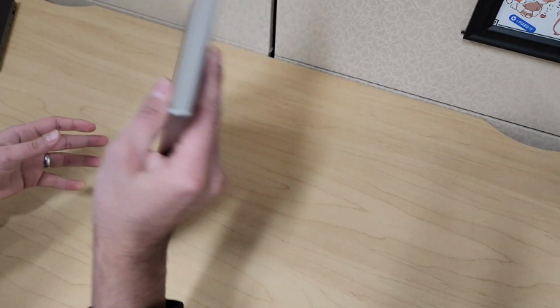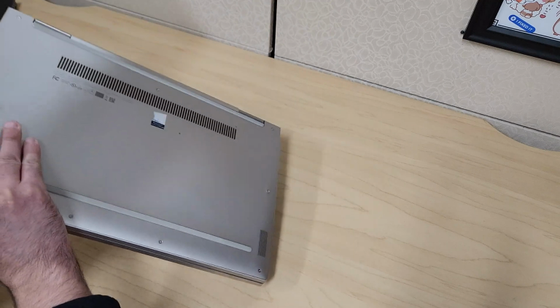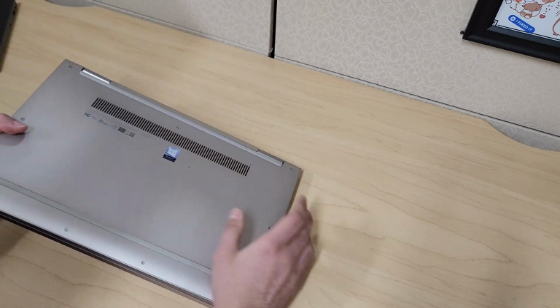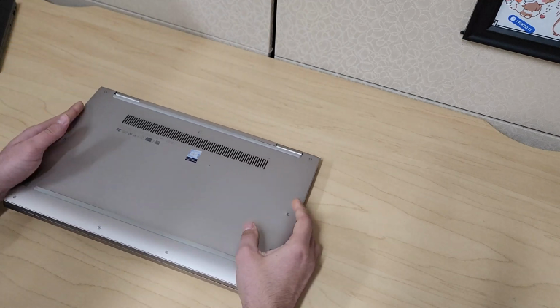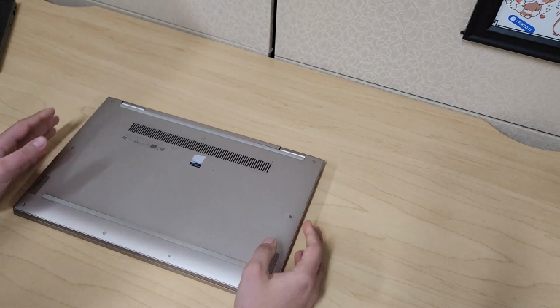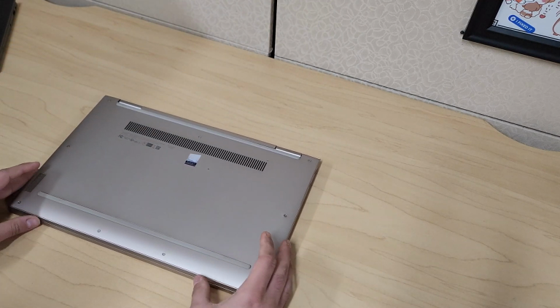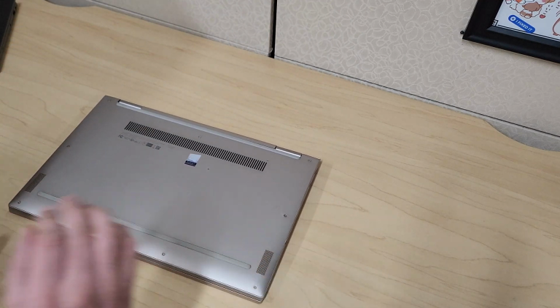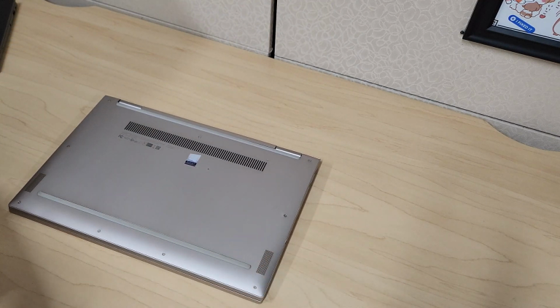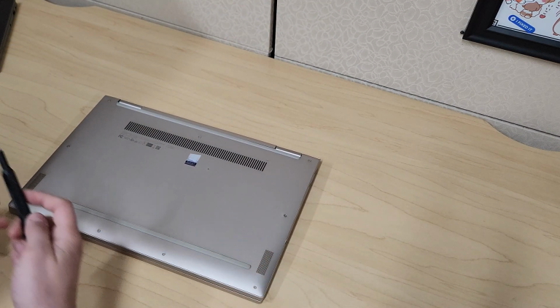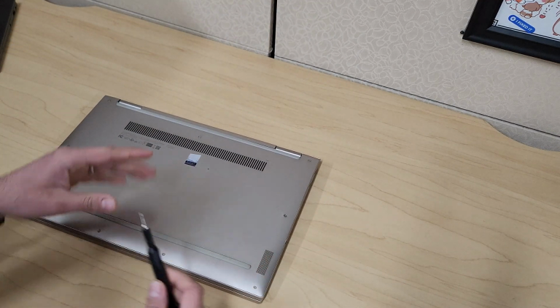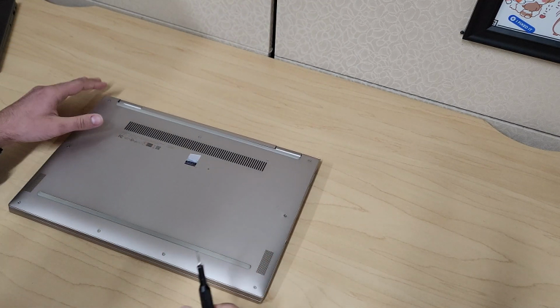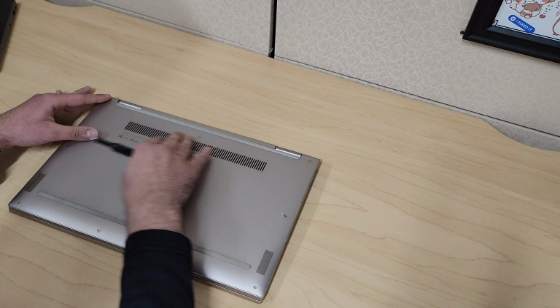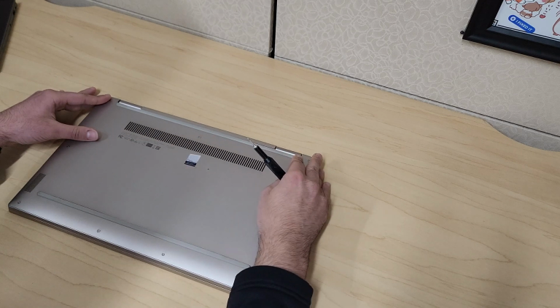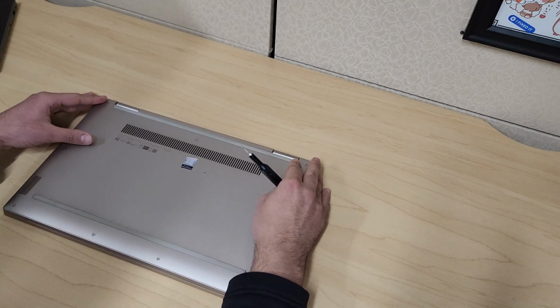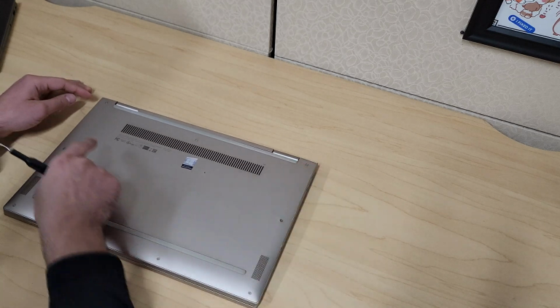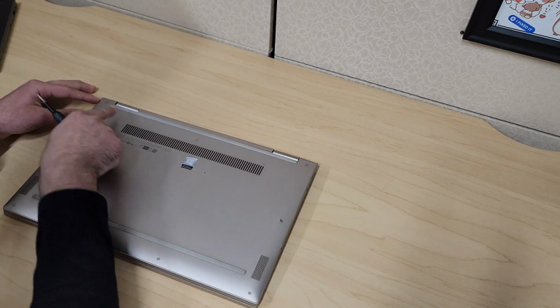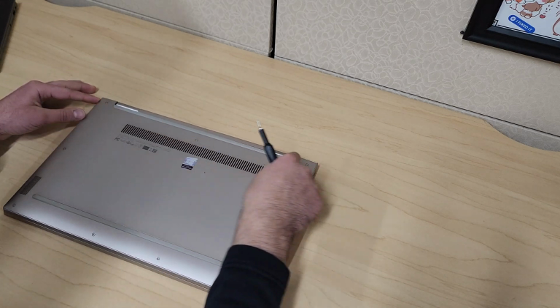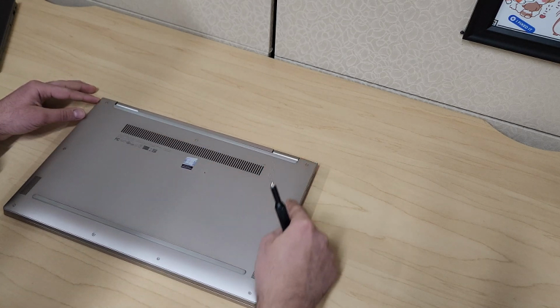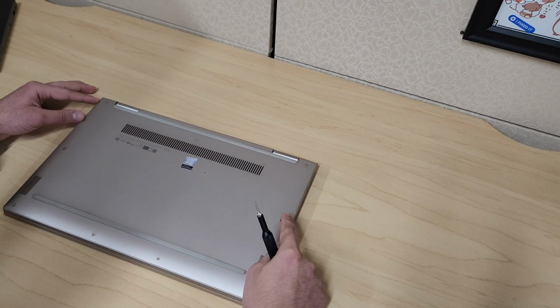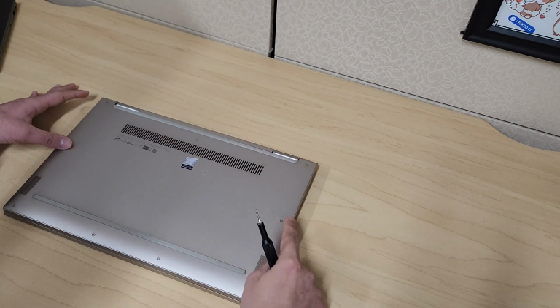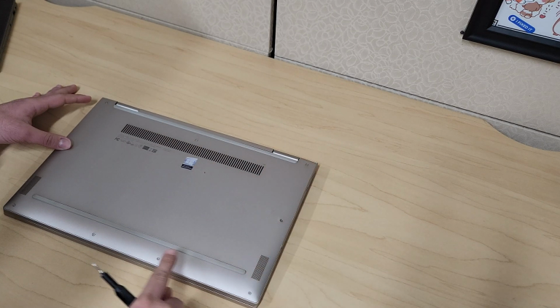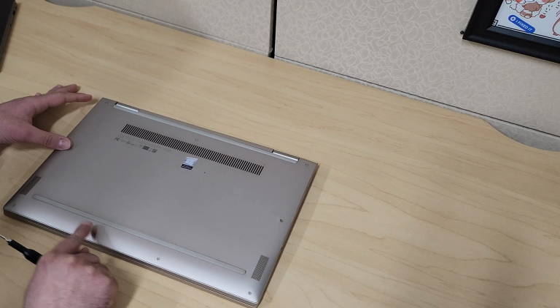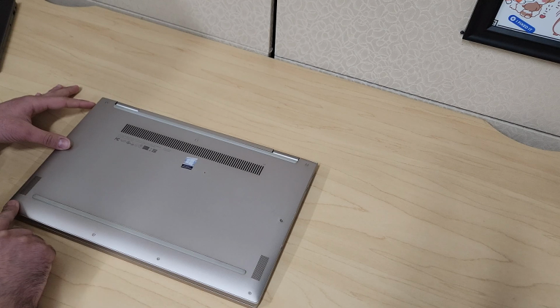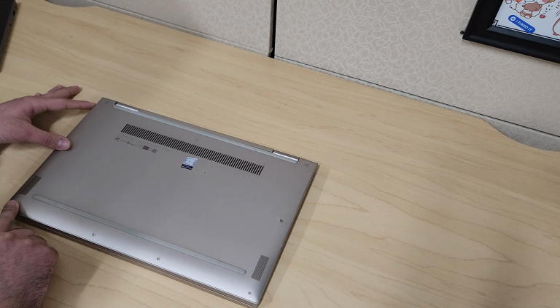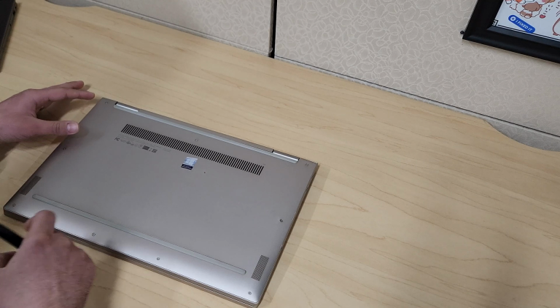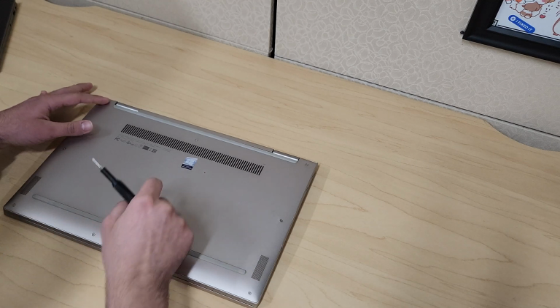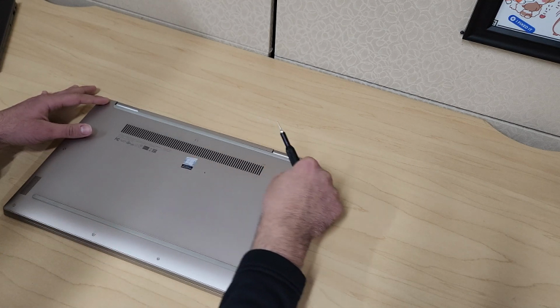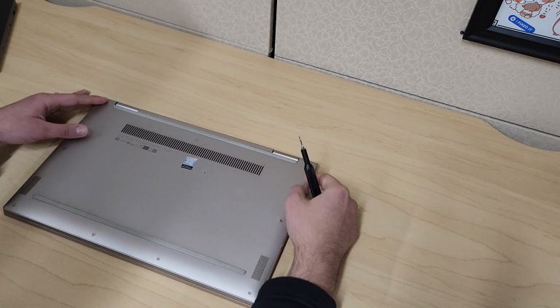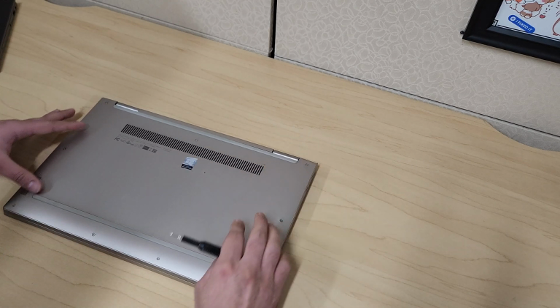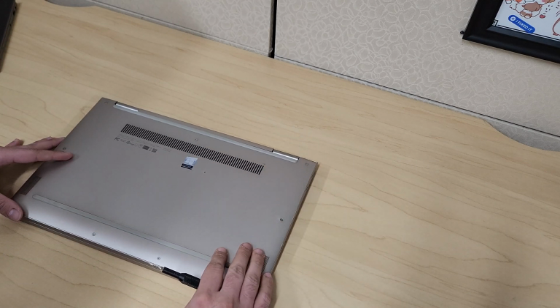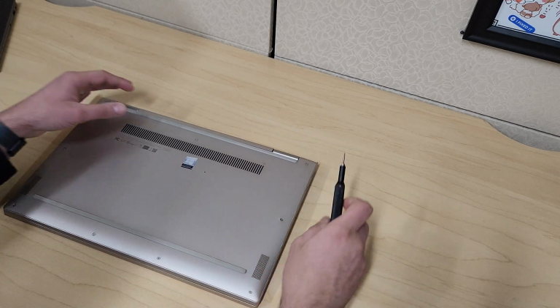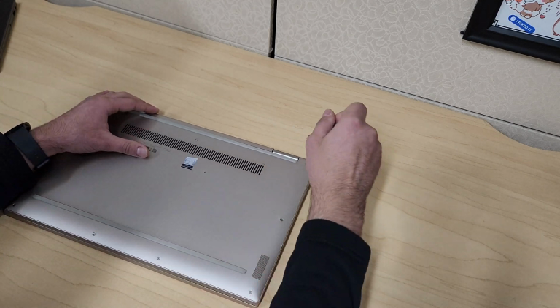Let's start off by flipping the laptop over and removing some screws. The first top three screws are the same size, then you have two in the center and then four at the very bottom. Let's get to it and then we'll get this case open.